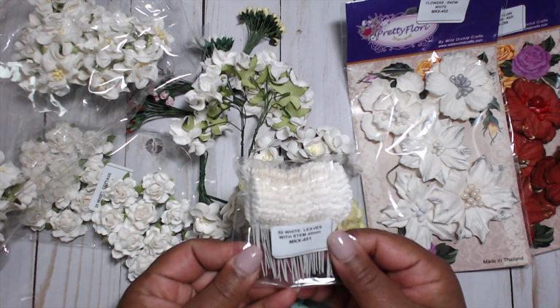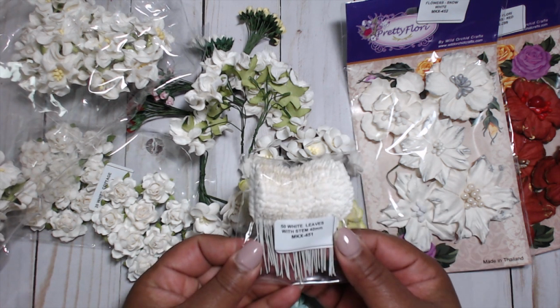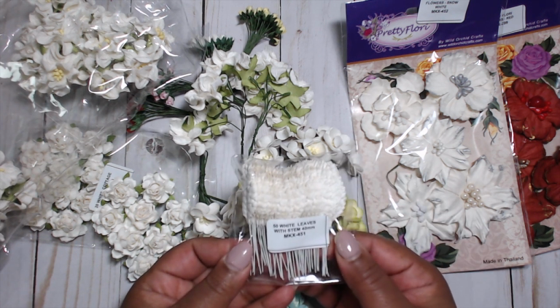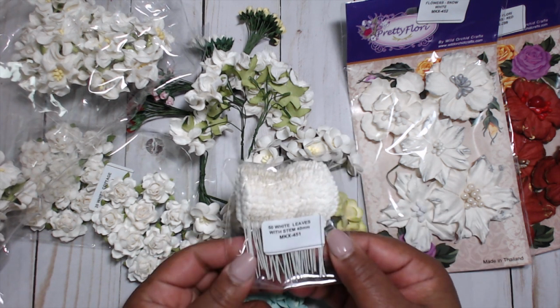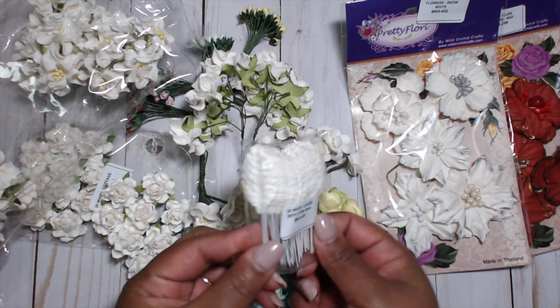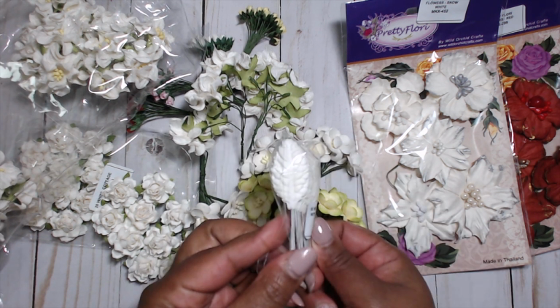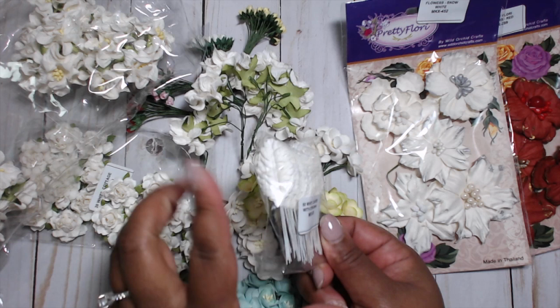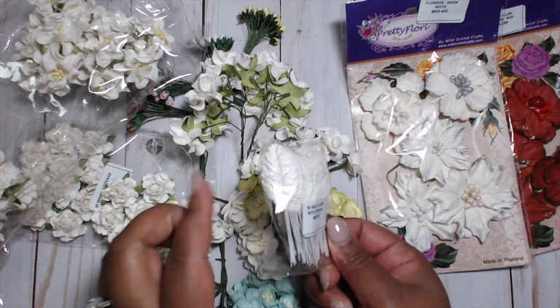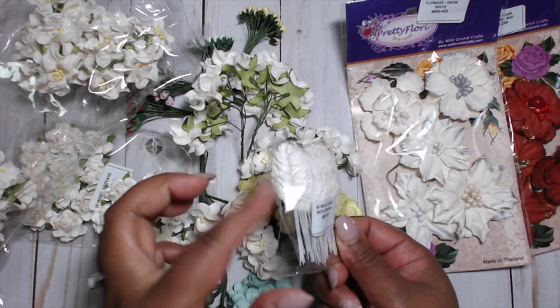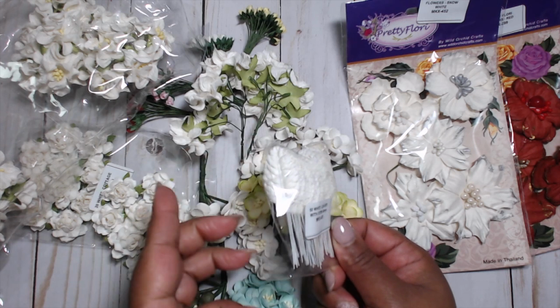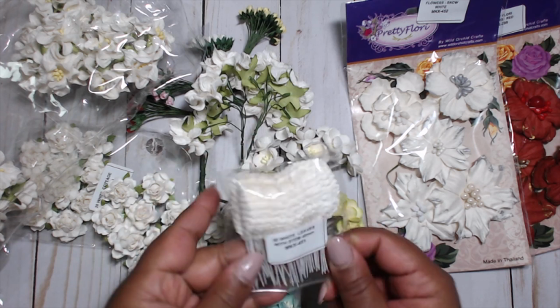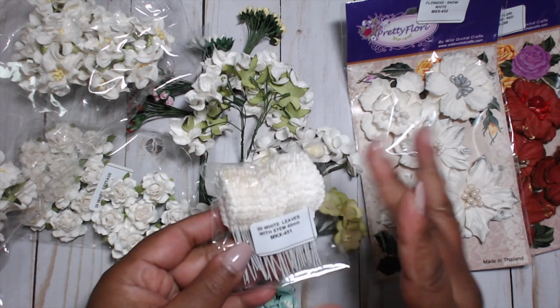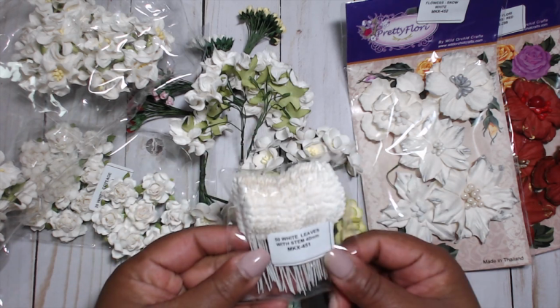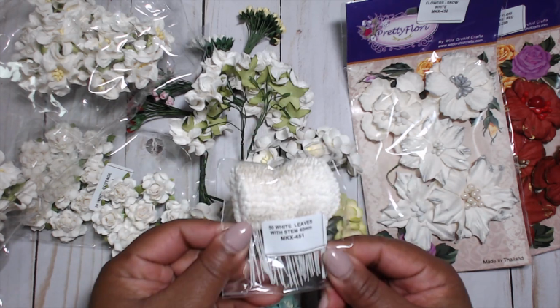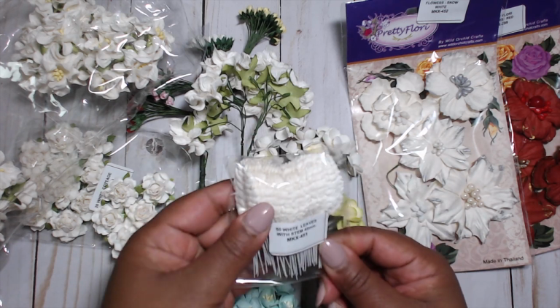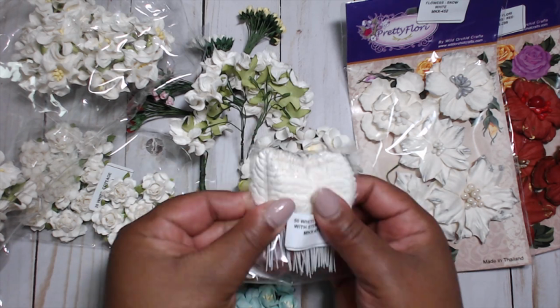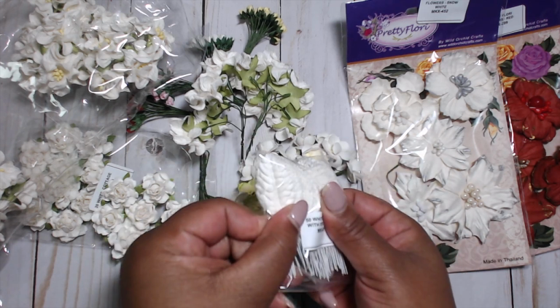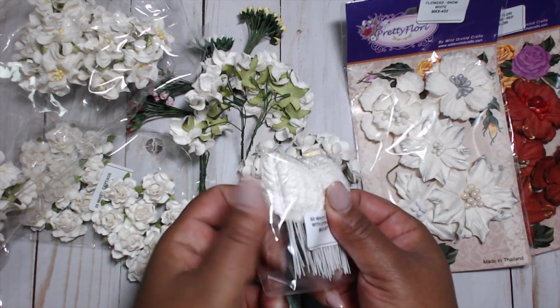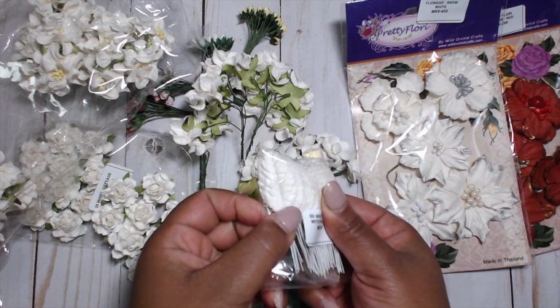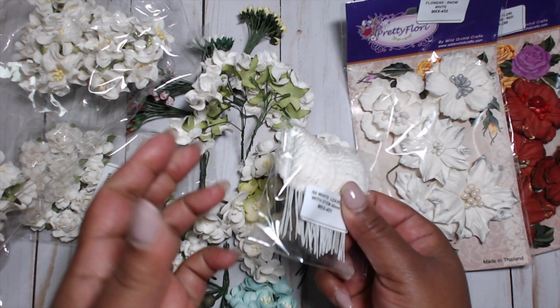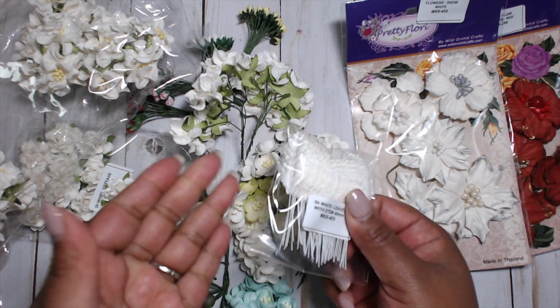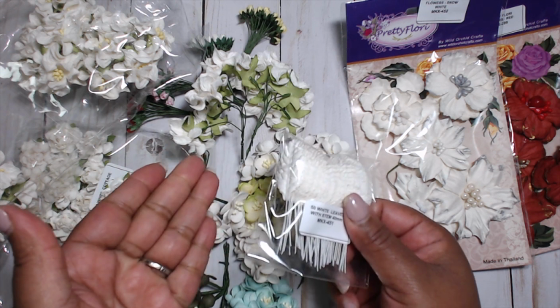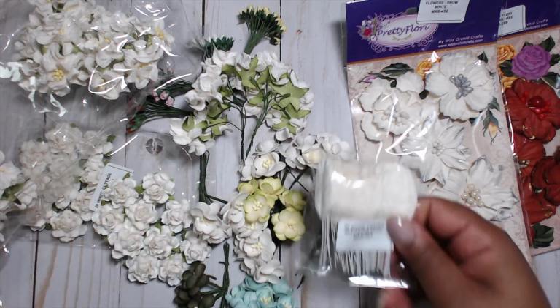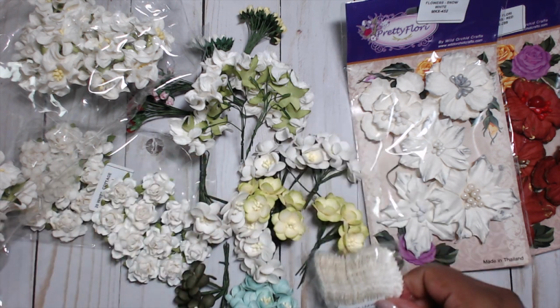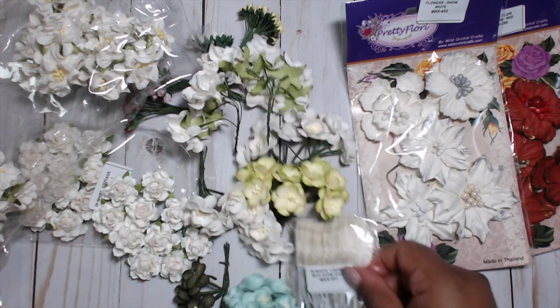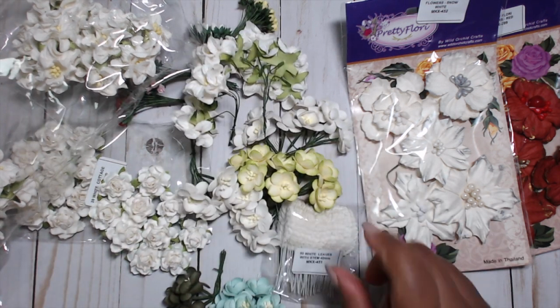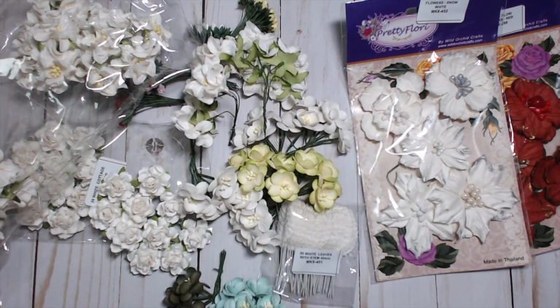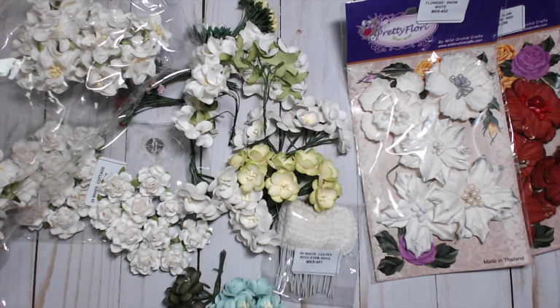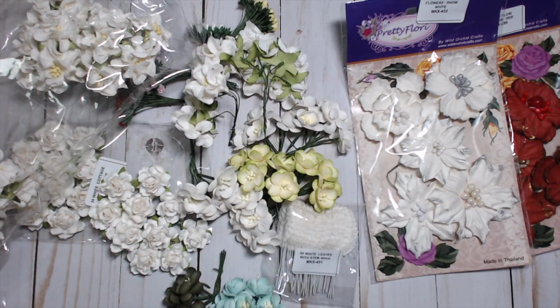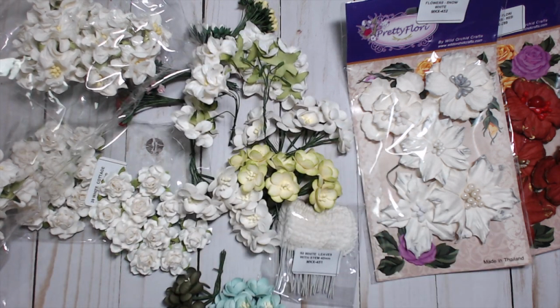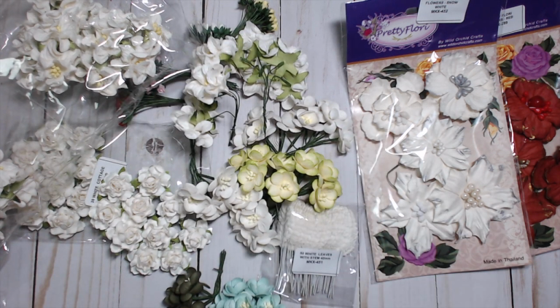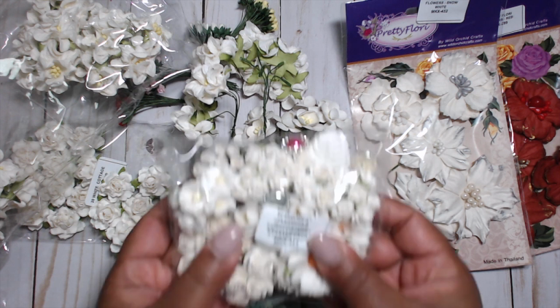I also picked up white leaves. These always come in handy — you can color them, you can ink the edges, a lot of things you can do with these. They go great under your flowers; you cannot go wrong with those.